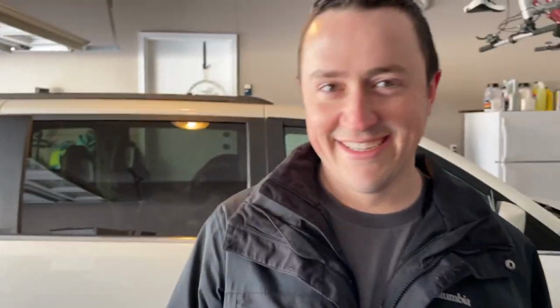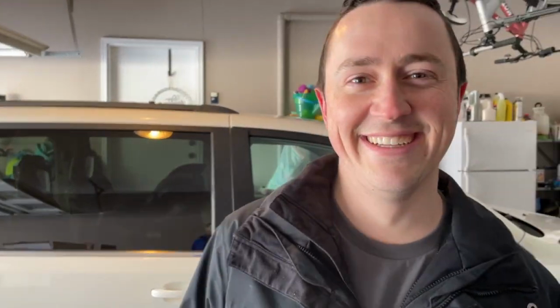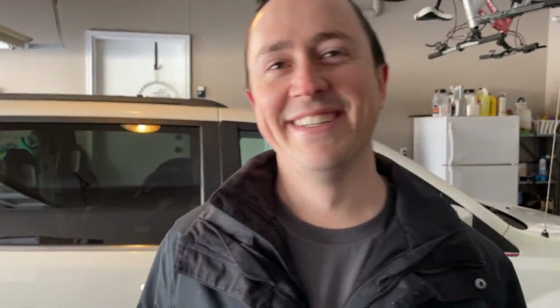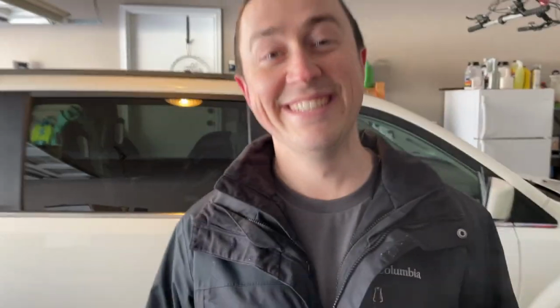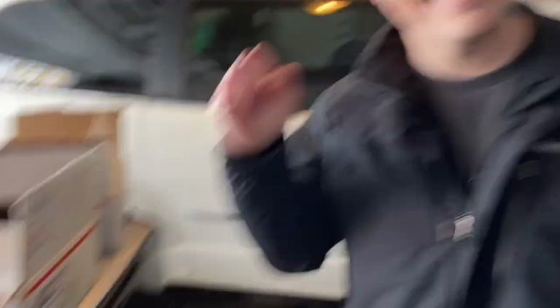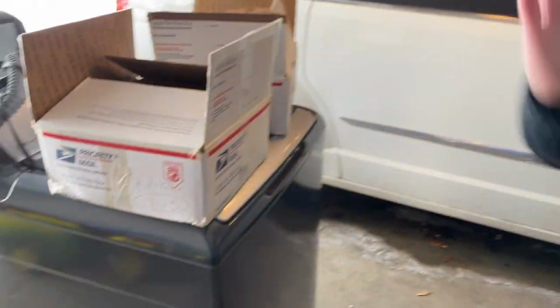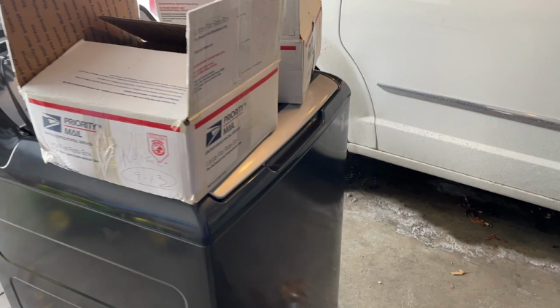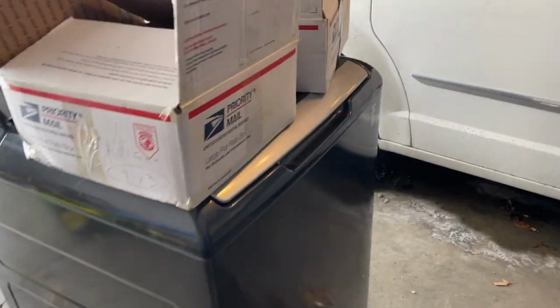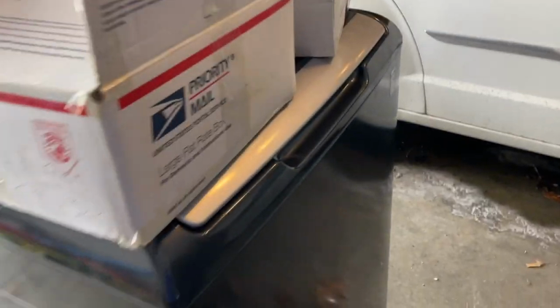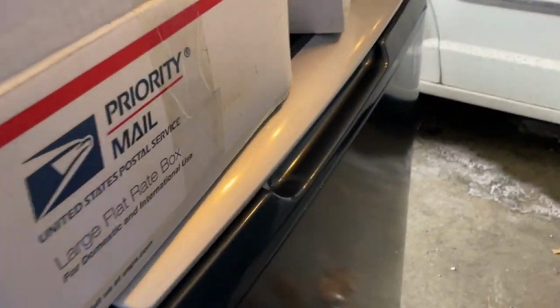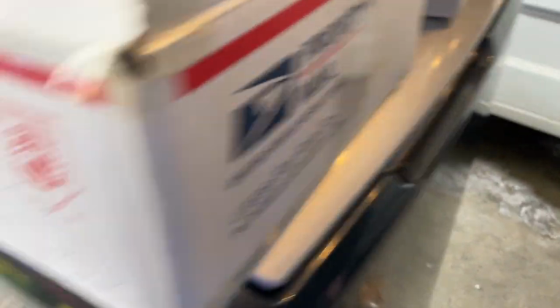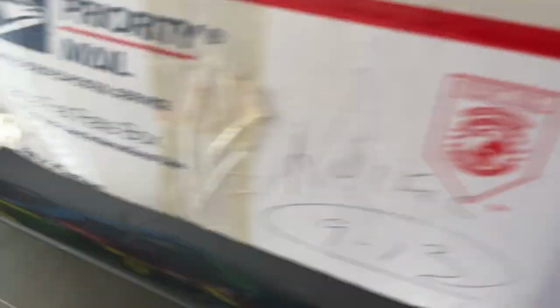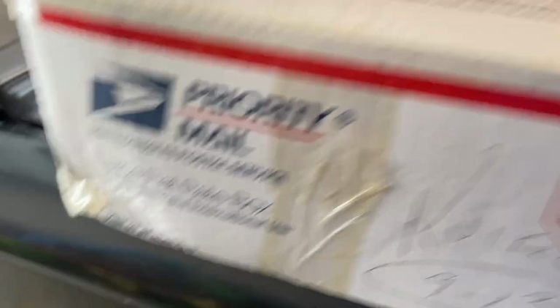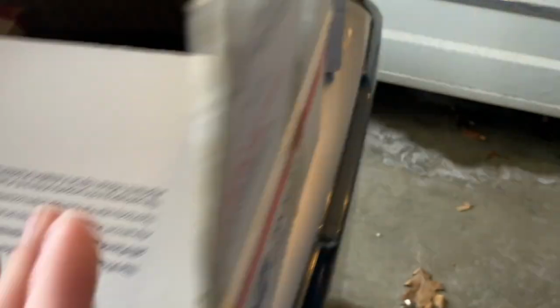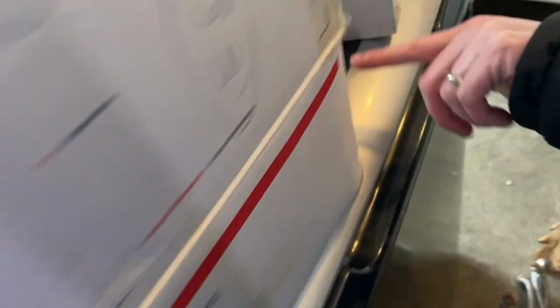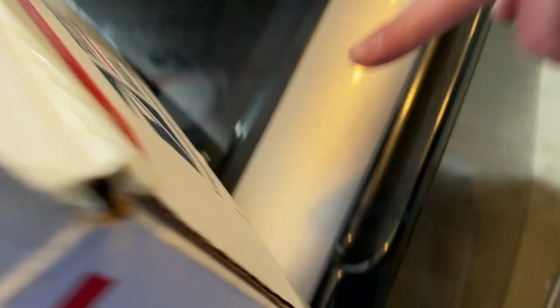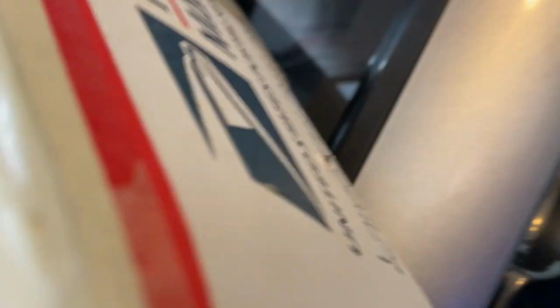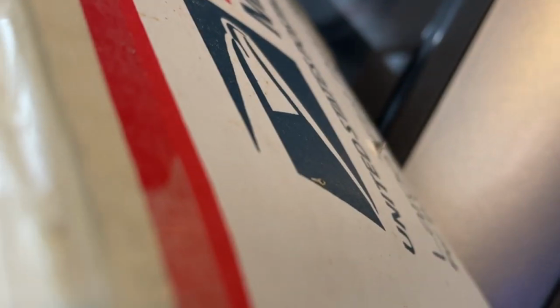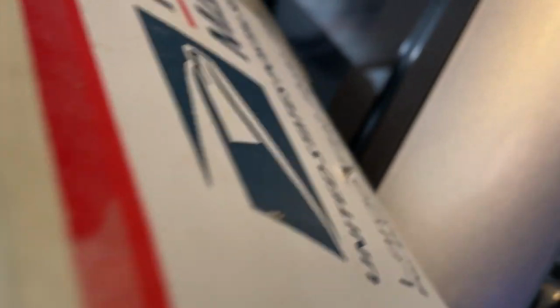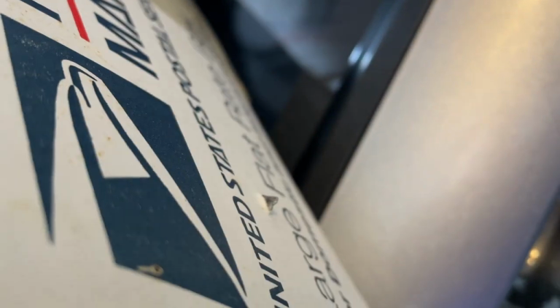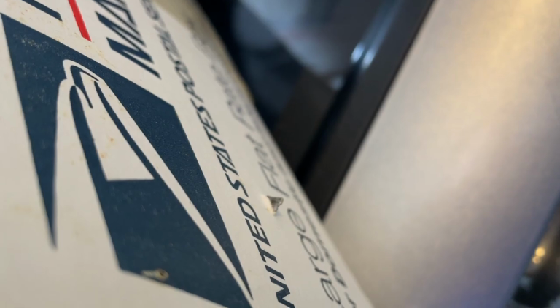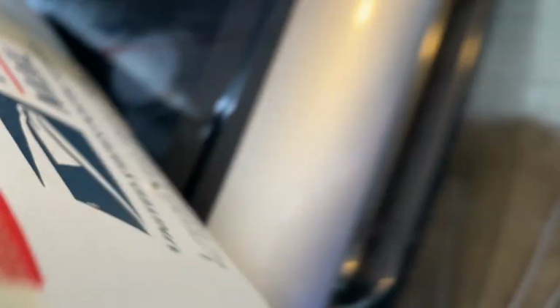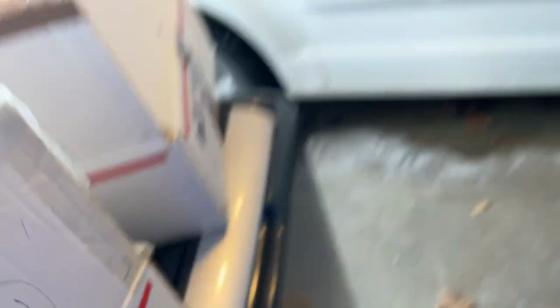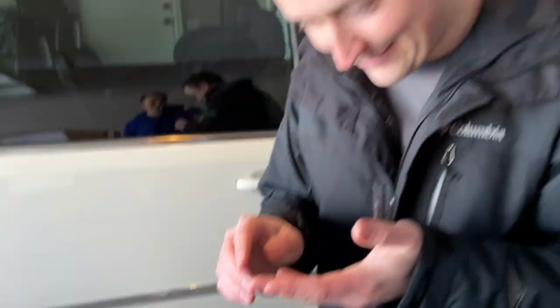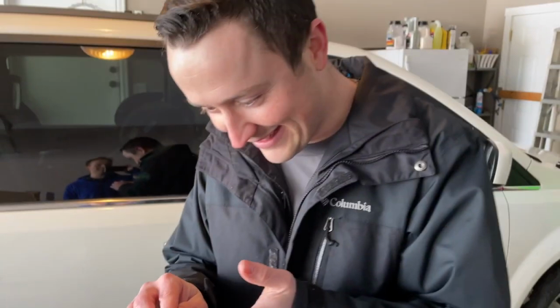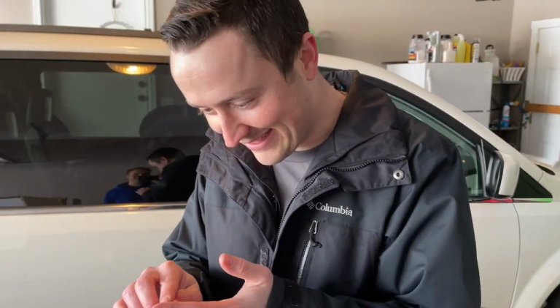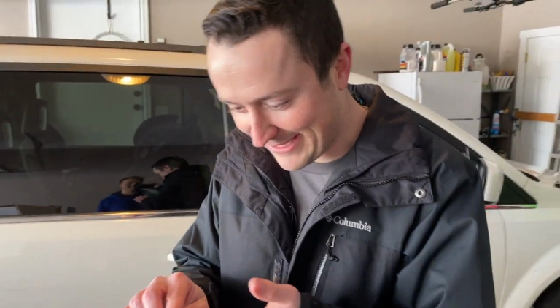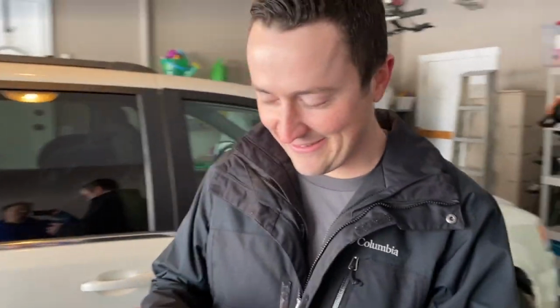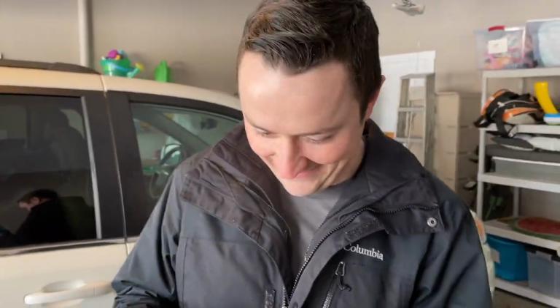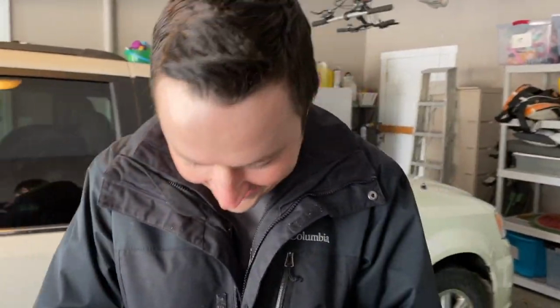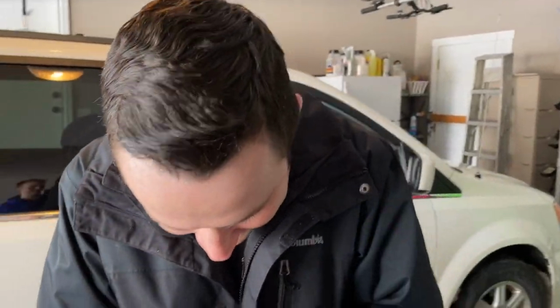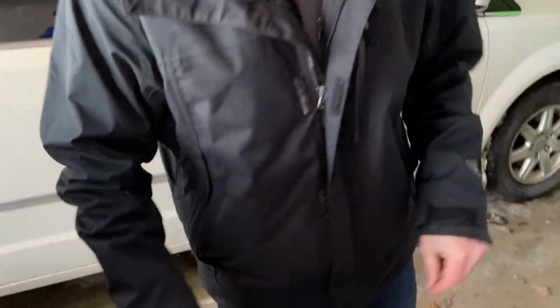I keep telling Chase not to touch this box and he cut his hand — there's a knife sticking through right here. I just grabbed it again. We're going to have to go get Chase shots.